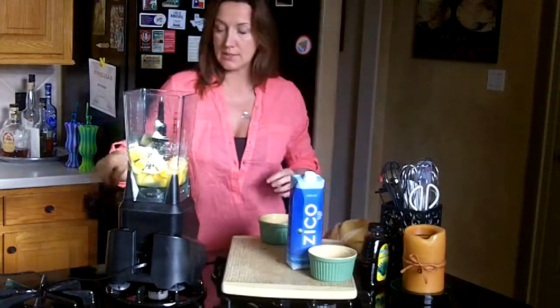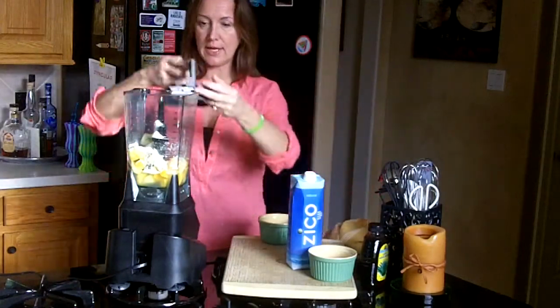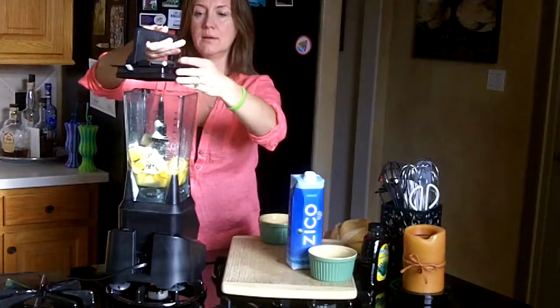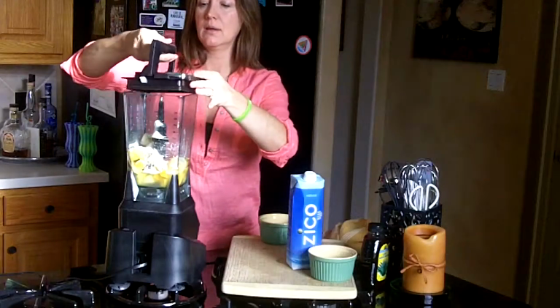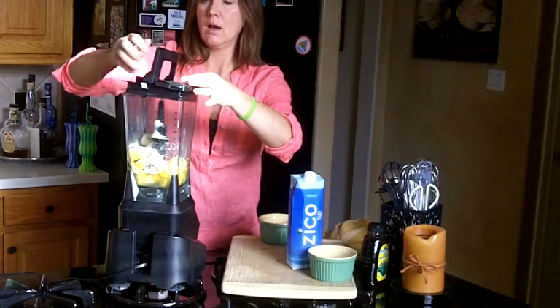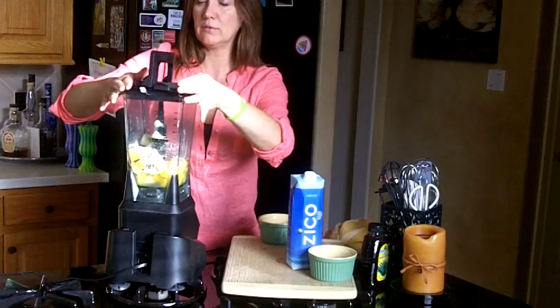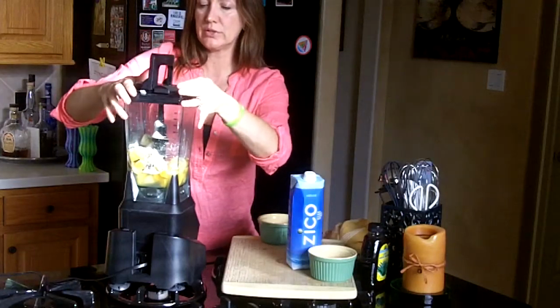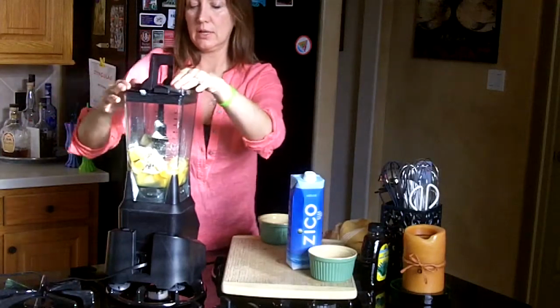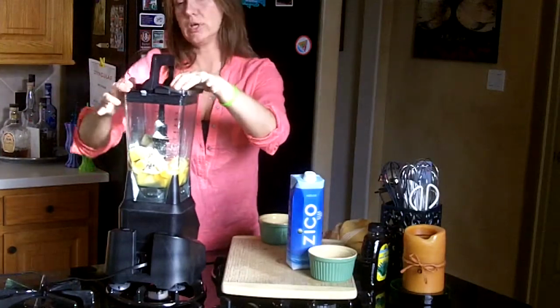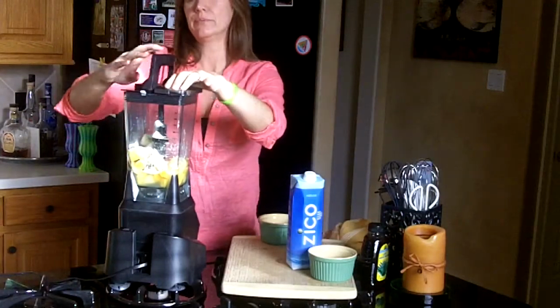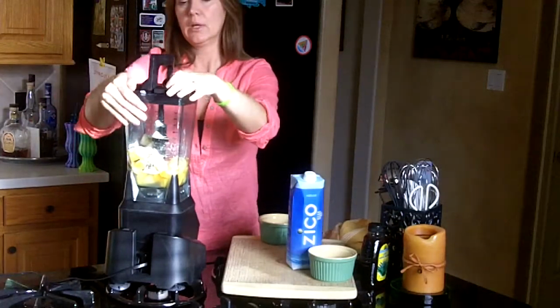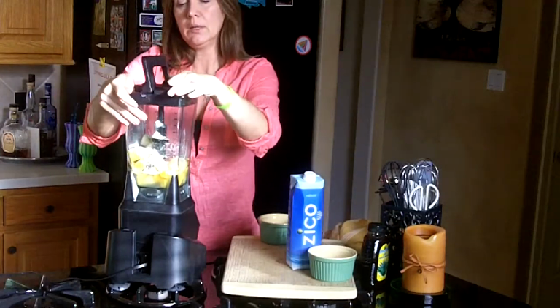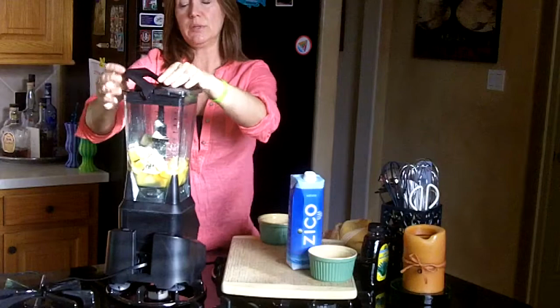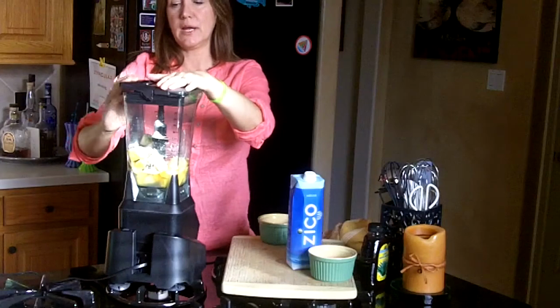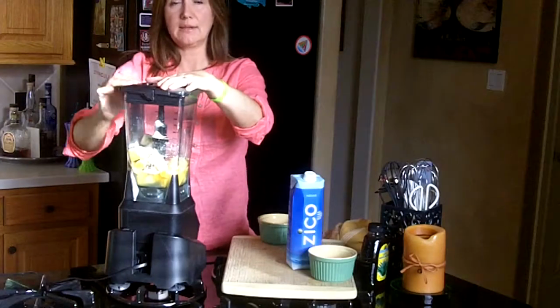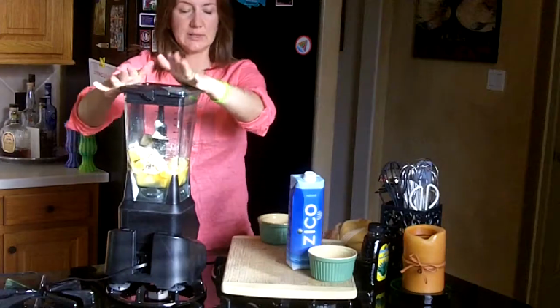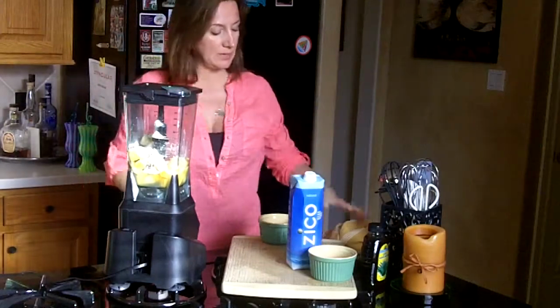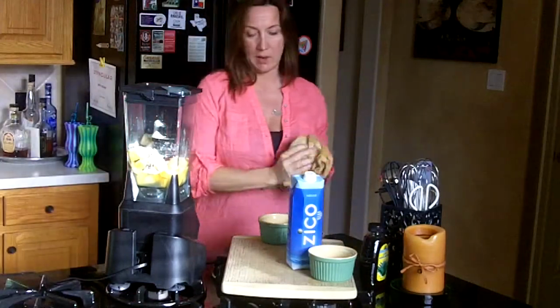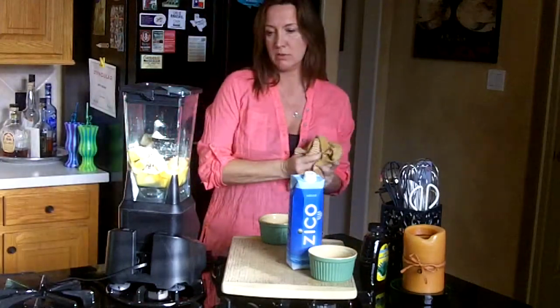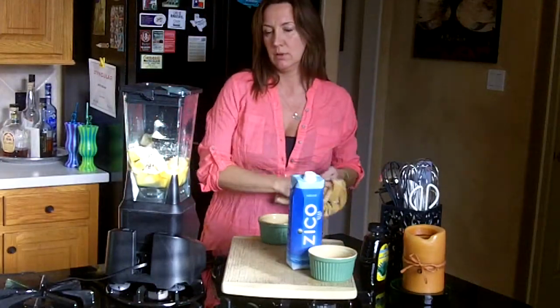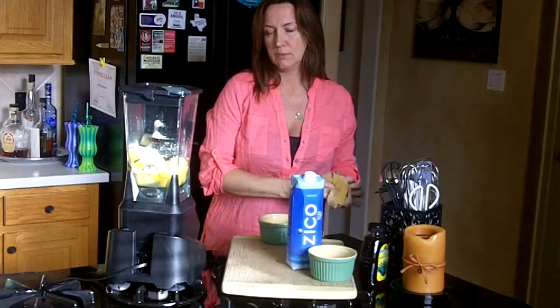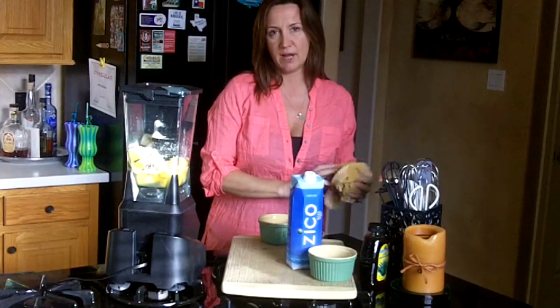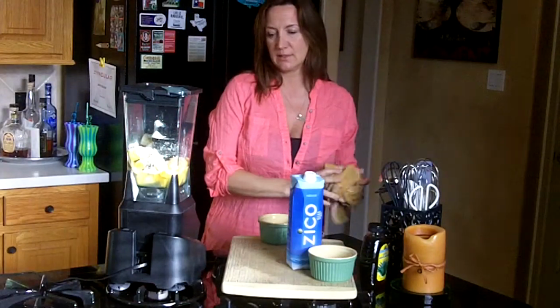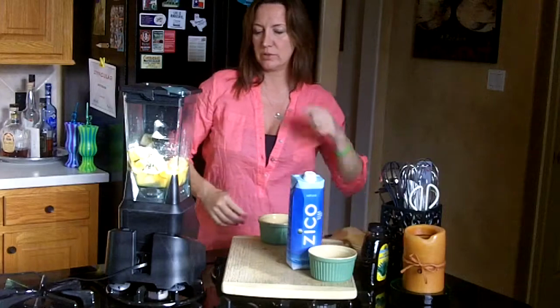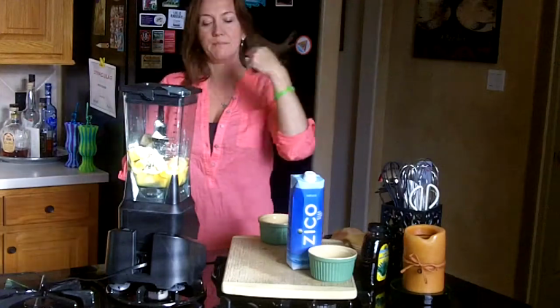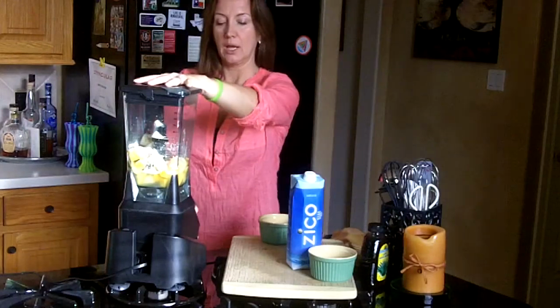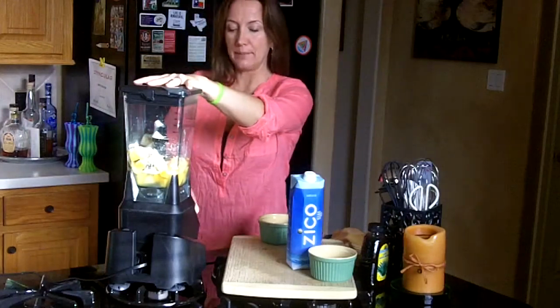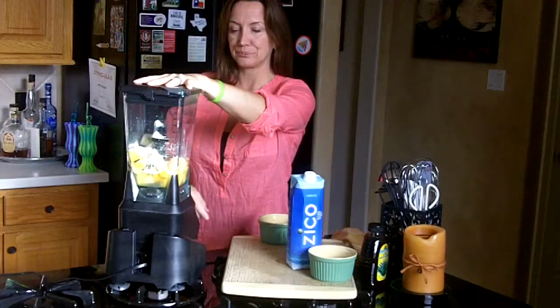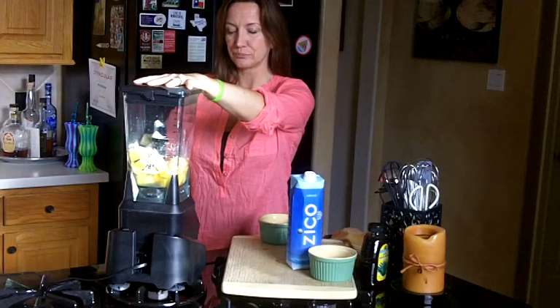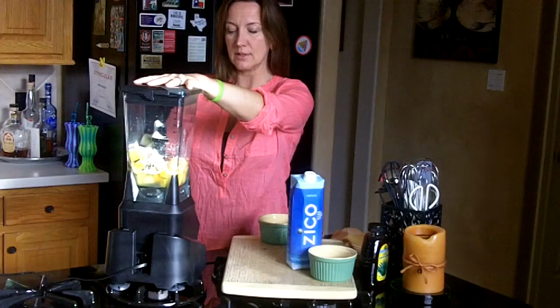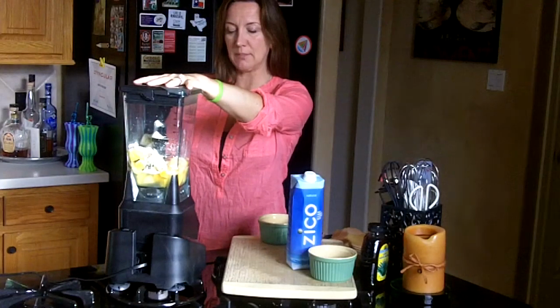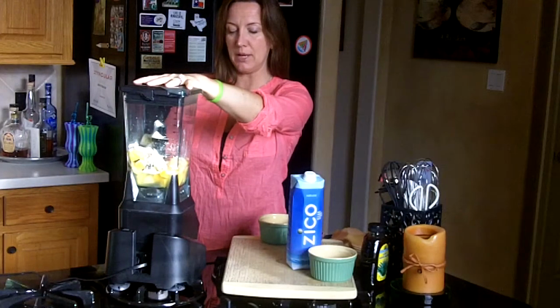Today I'm using the Ninja. Any blender will be just fine, but I like this one because it smooths it up really well. The Vitamix does wonders as well. Let's get this baby blended — let's get it!